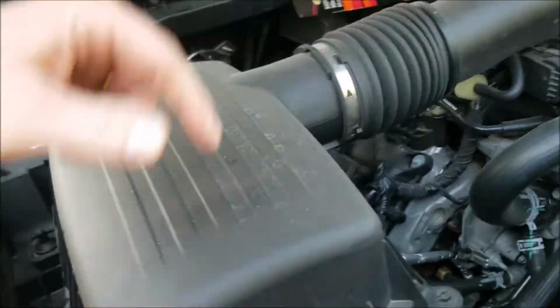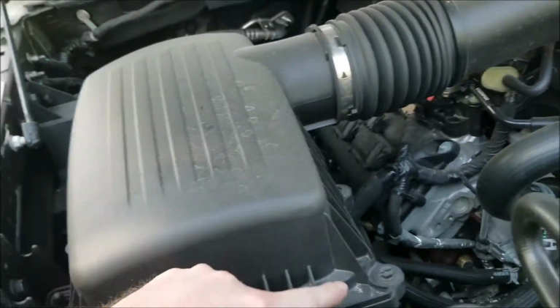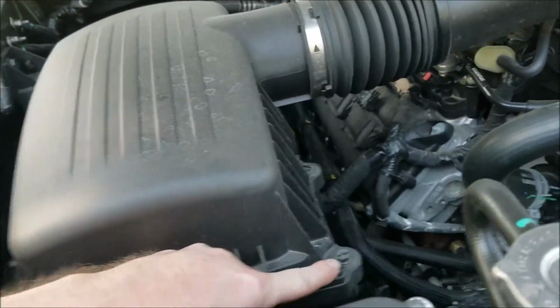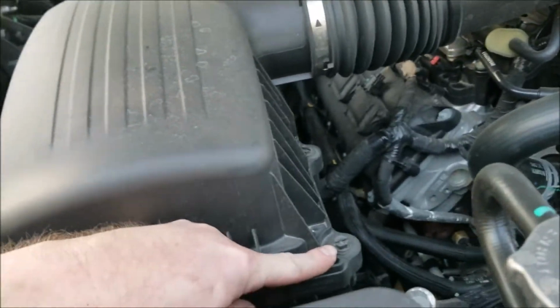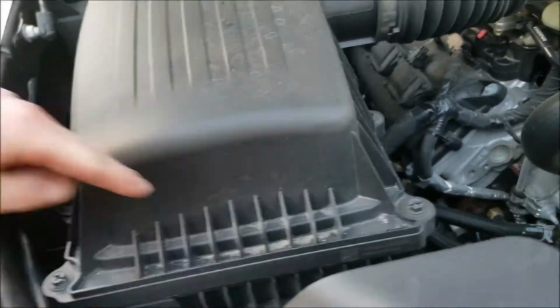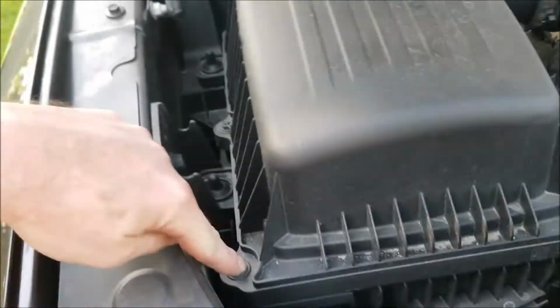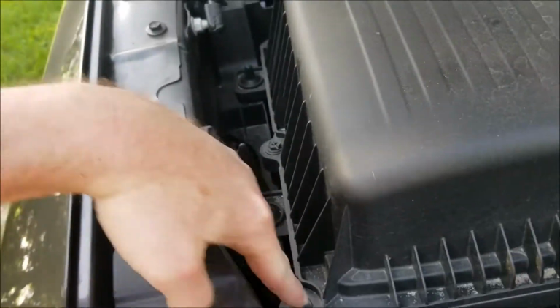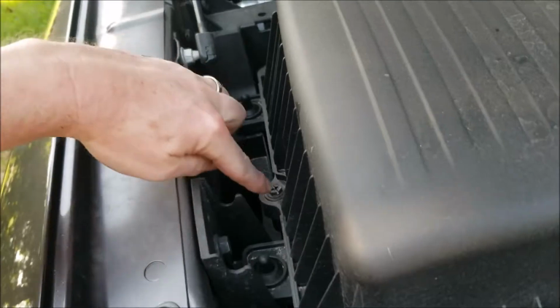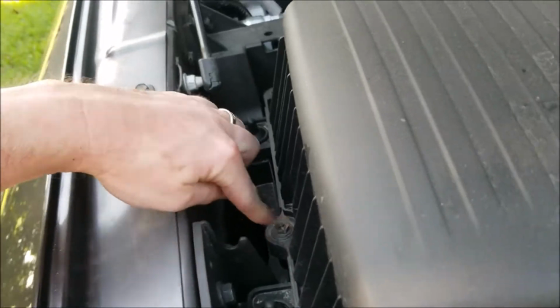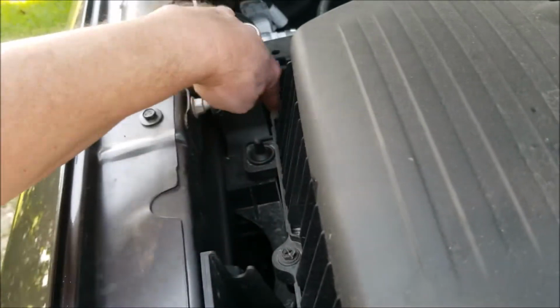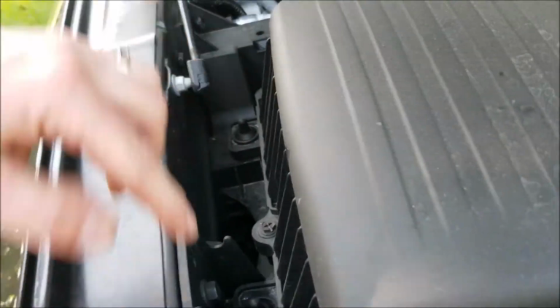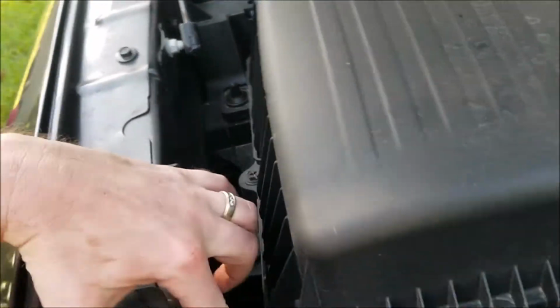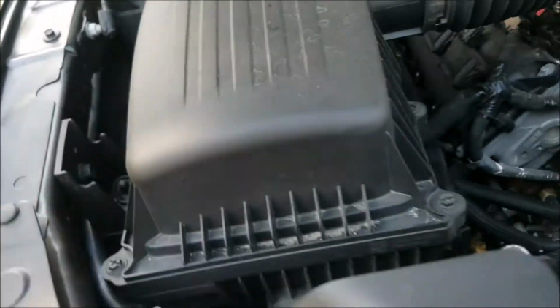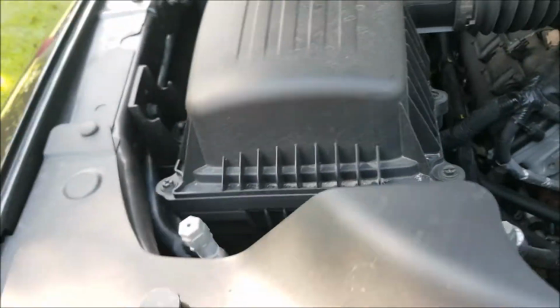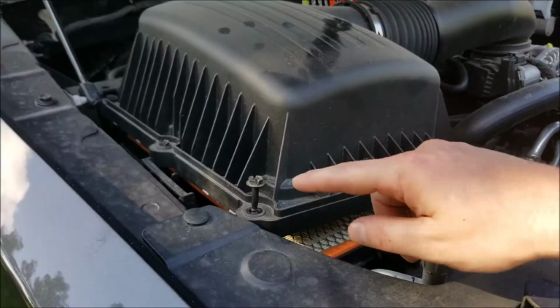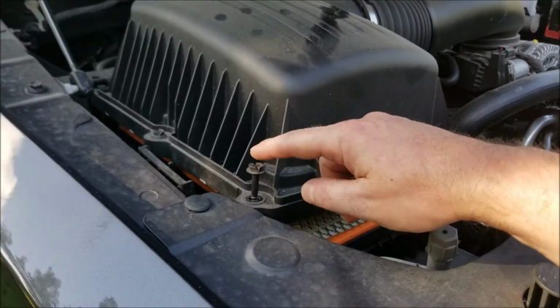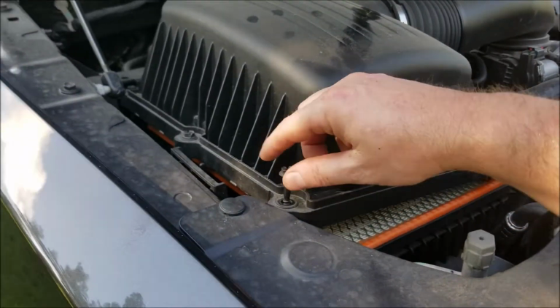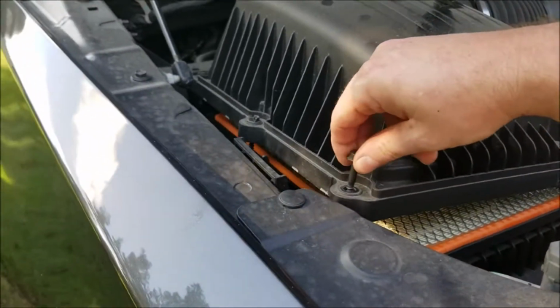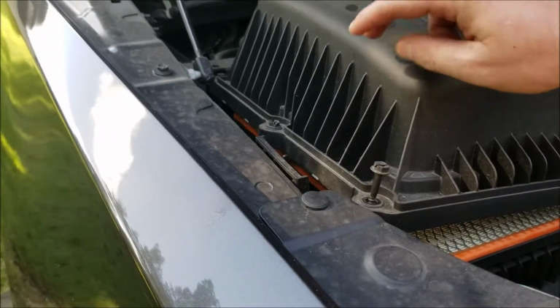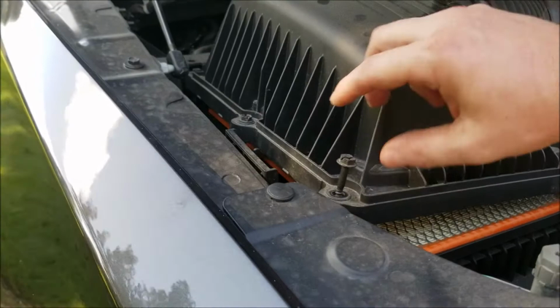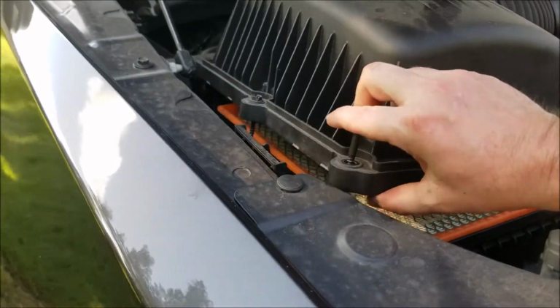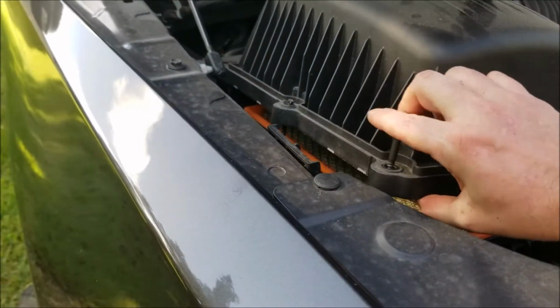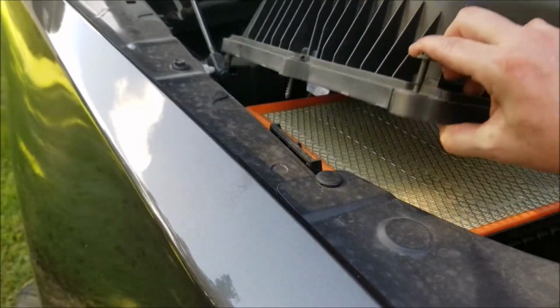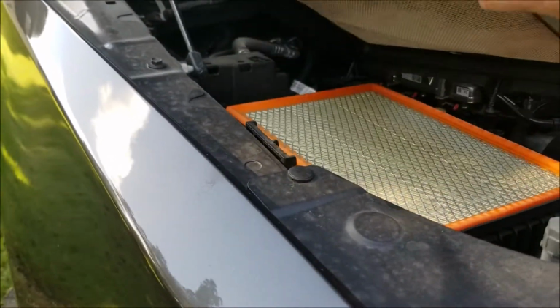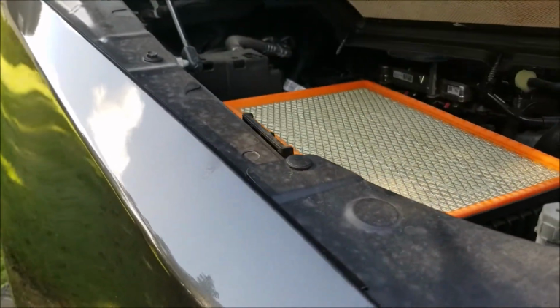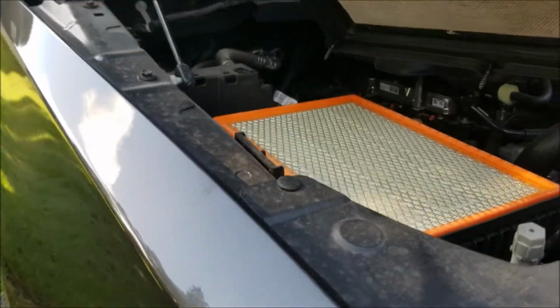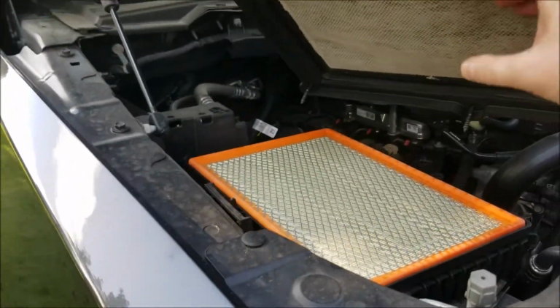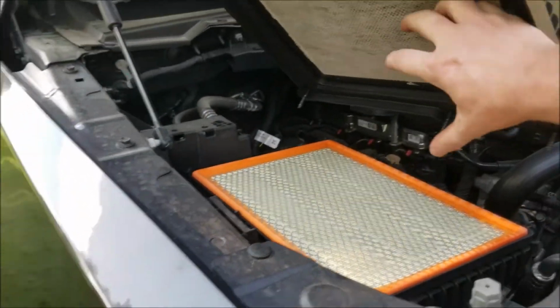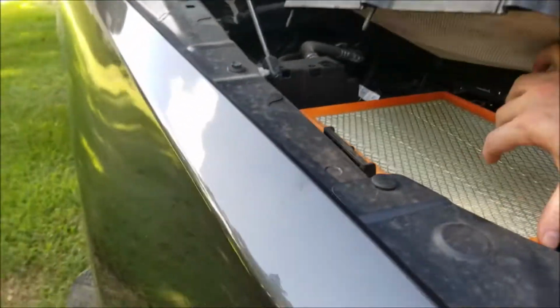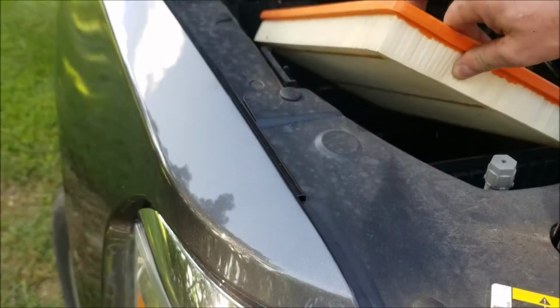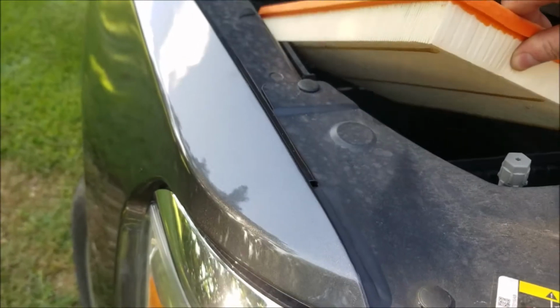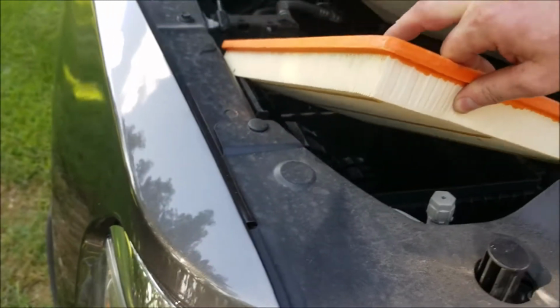There will be some bolts on the side here you'll need to remove. They'll take a 10 millimeter socket, or you can use a screwdriver. When you unbolt these, they're going to stay inside the housing — you don't have to do anything but just lift that up. Simply grab the air filter.